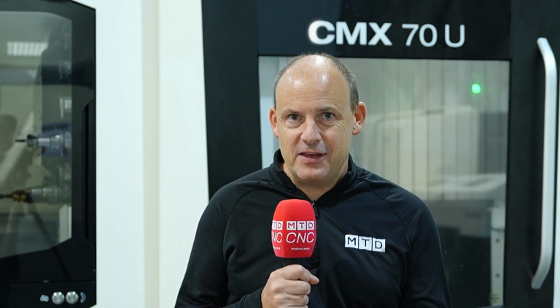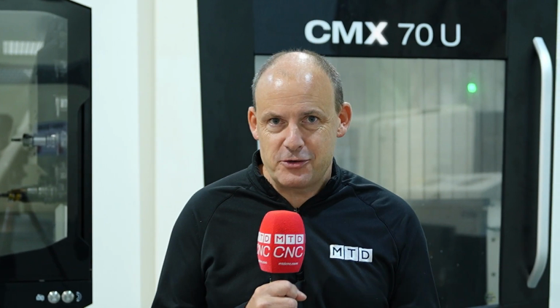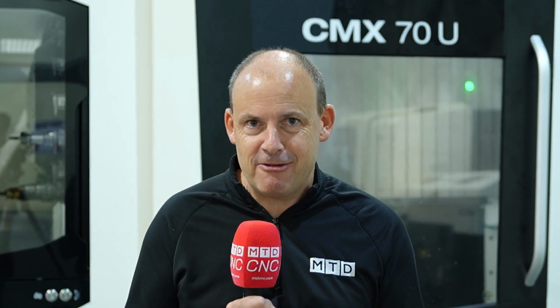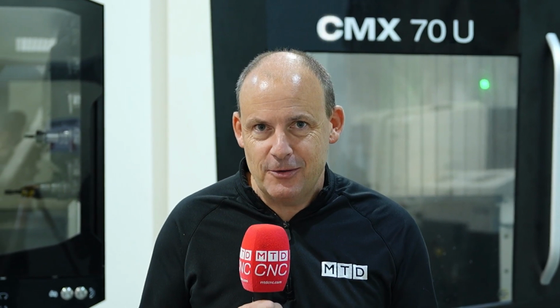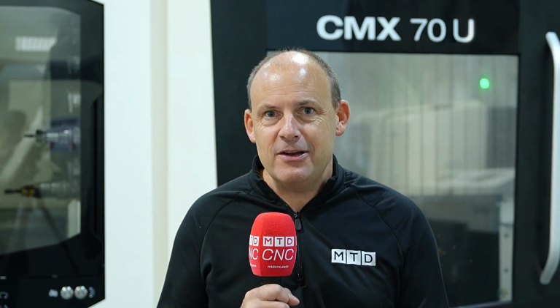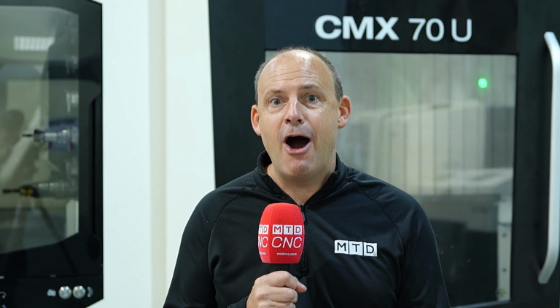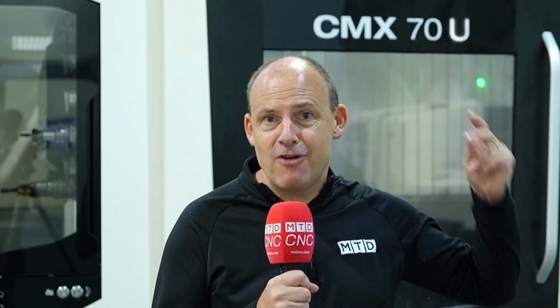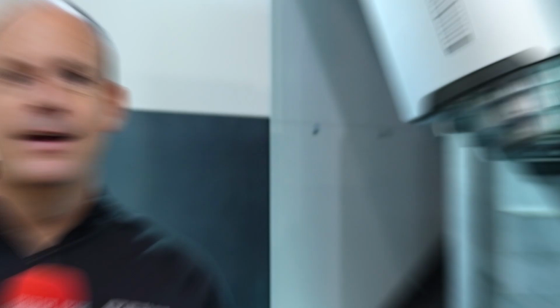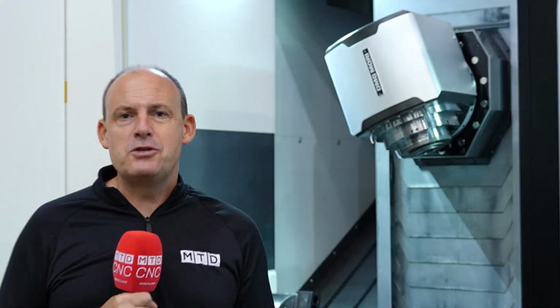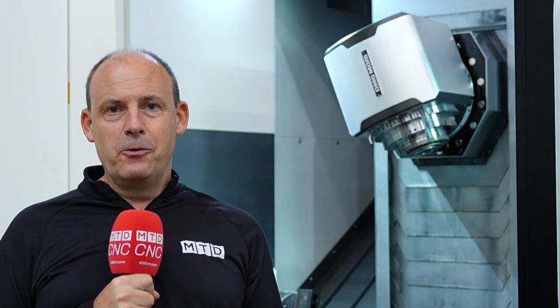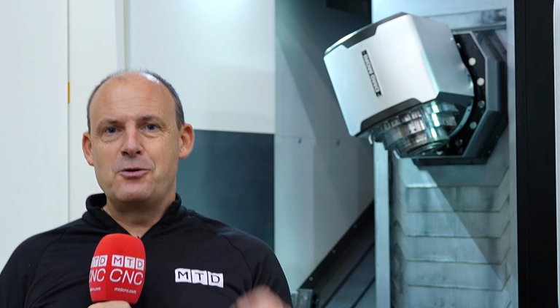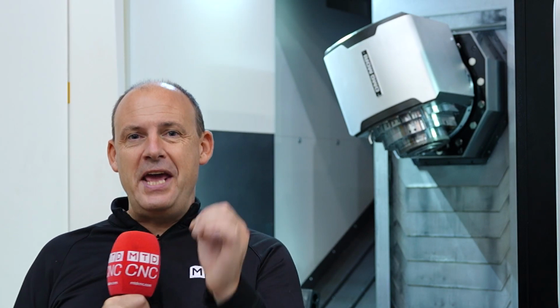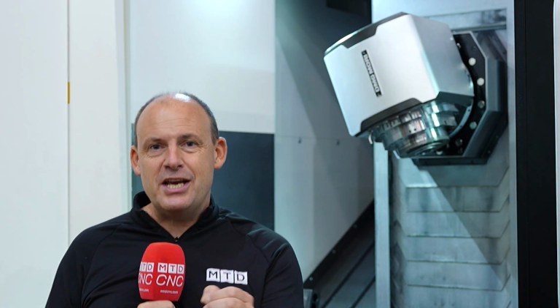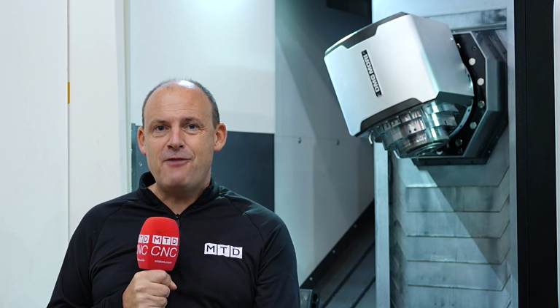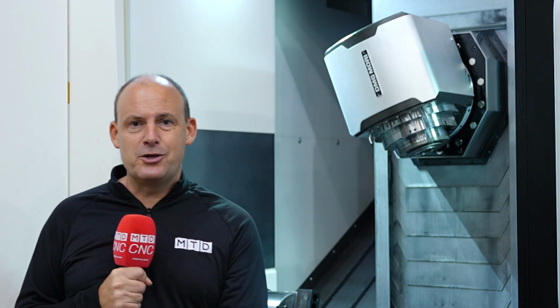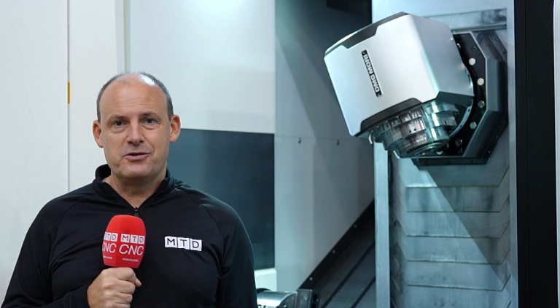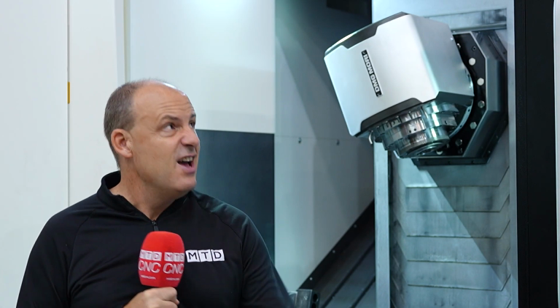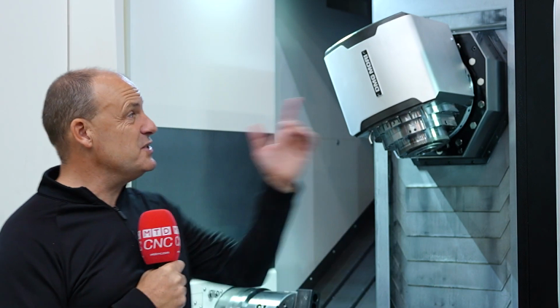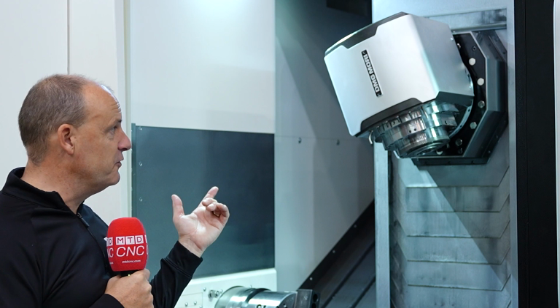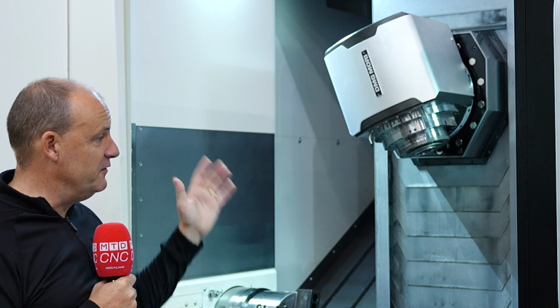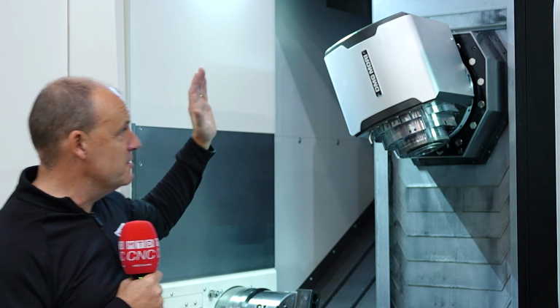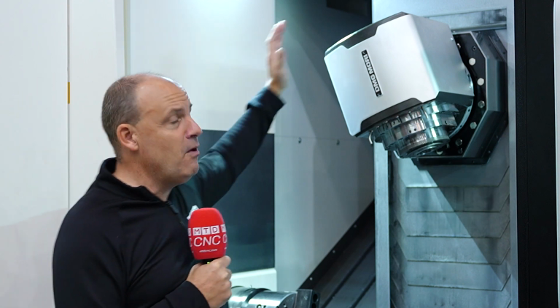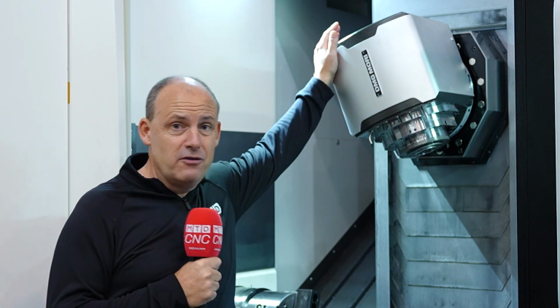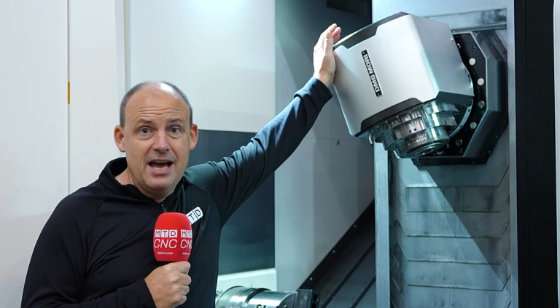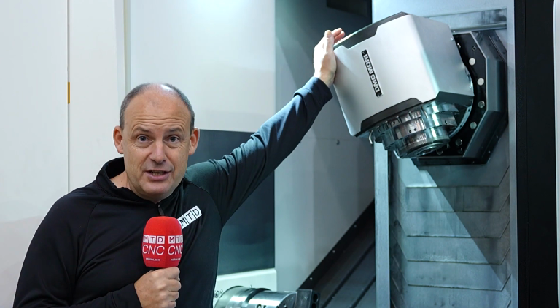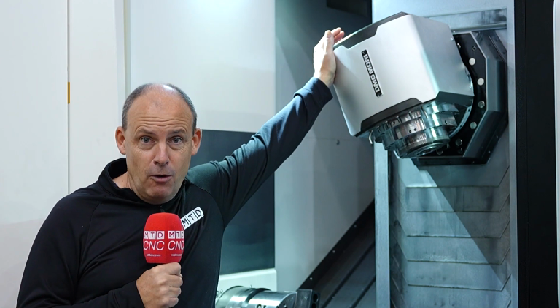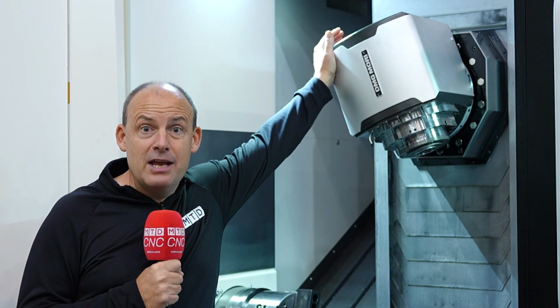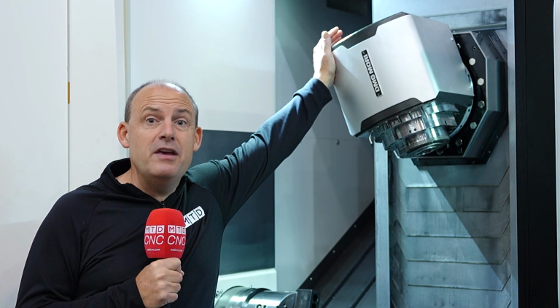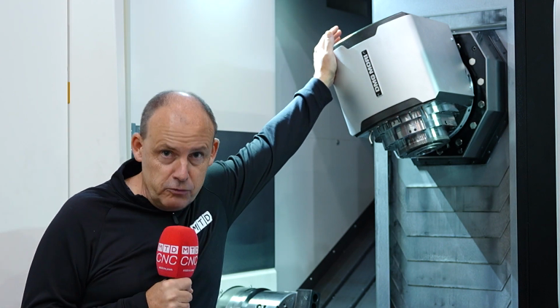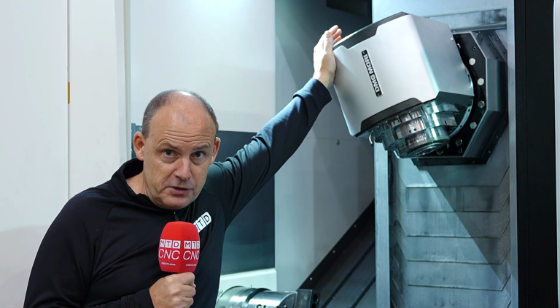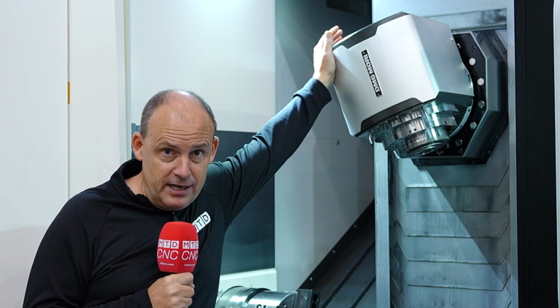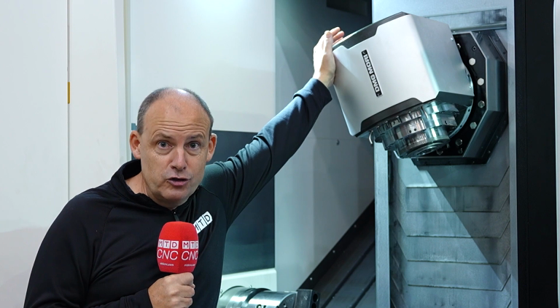All of these solutions guarantee you lights-out unmanned running, and when we talk about automation, one-hit machining is very much a part of that. This CLX 450 happens to be one of my favorites here at DMG Mori, and it won't be the only multitasking machine on show.